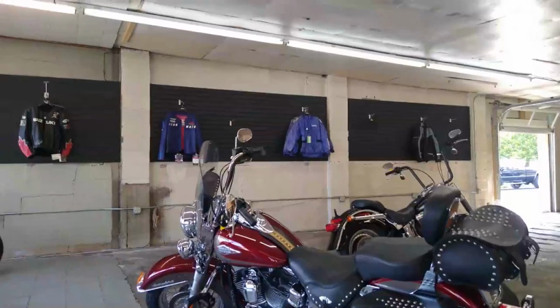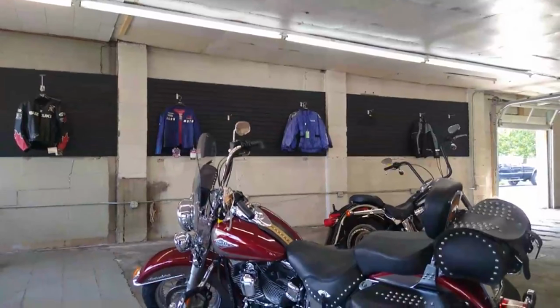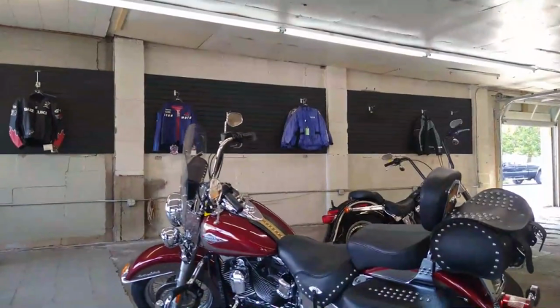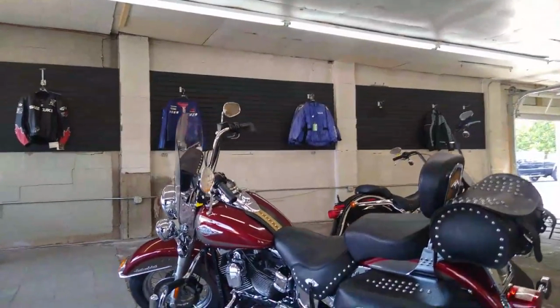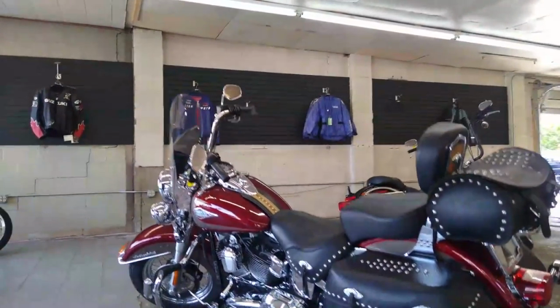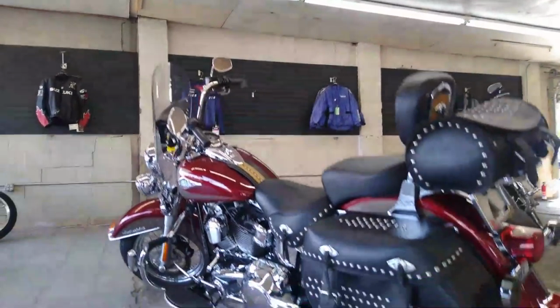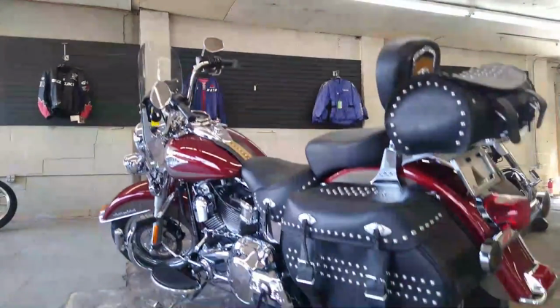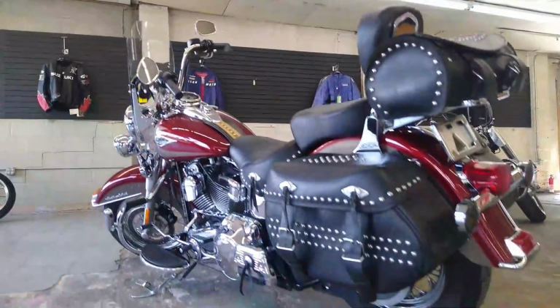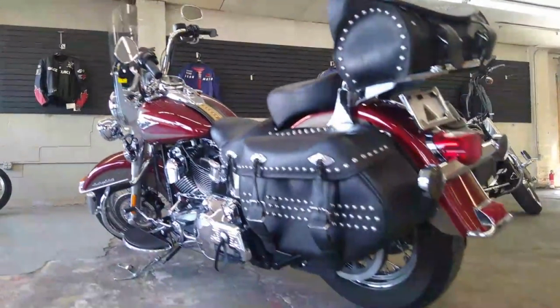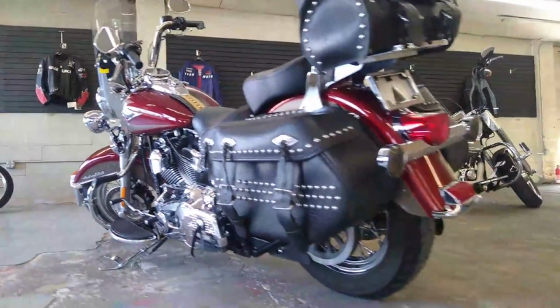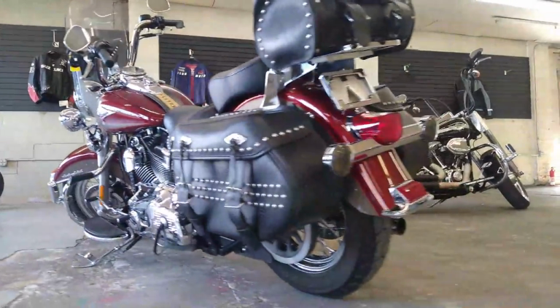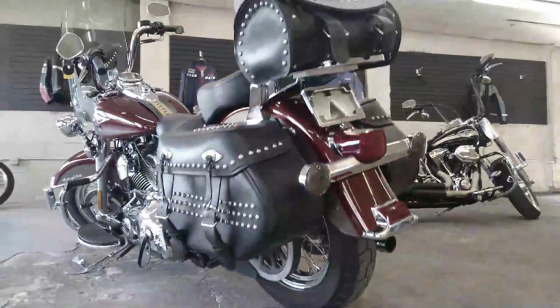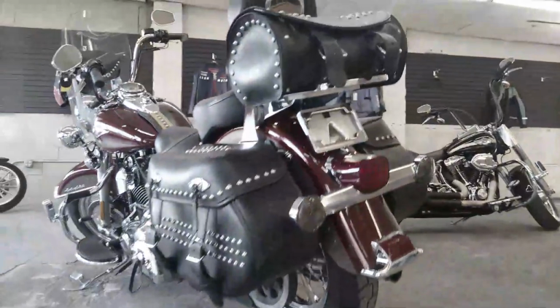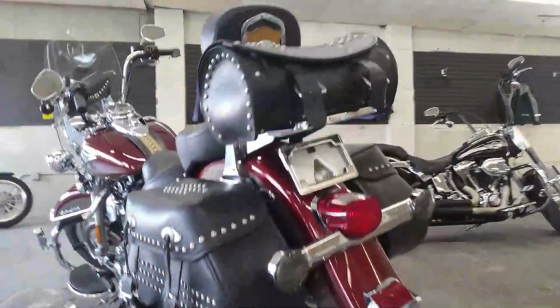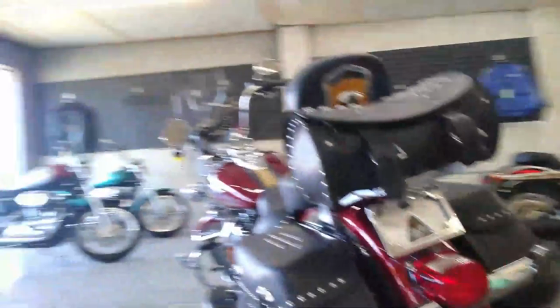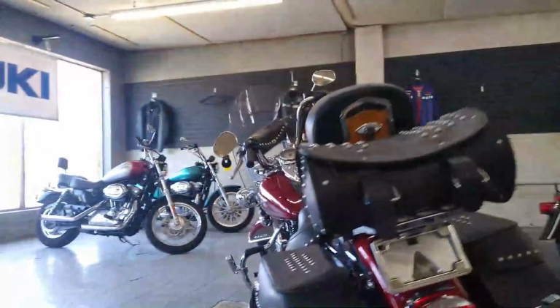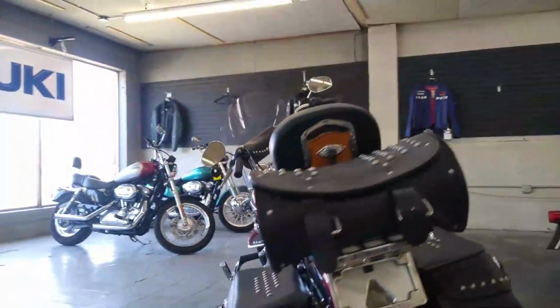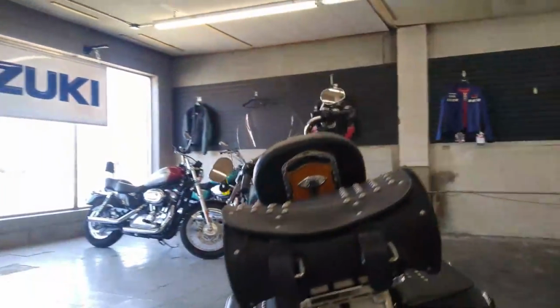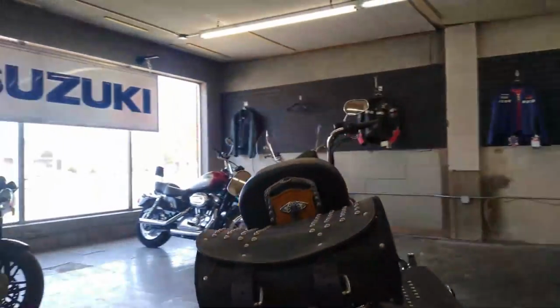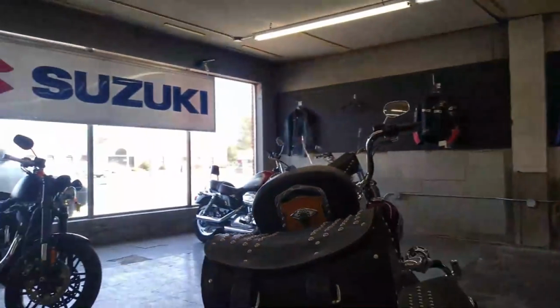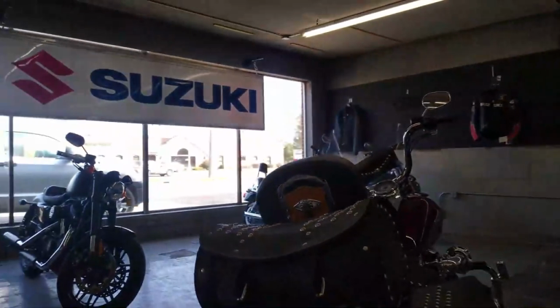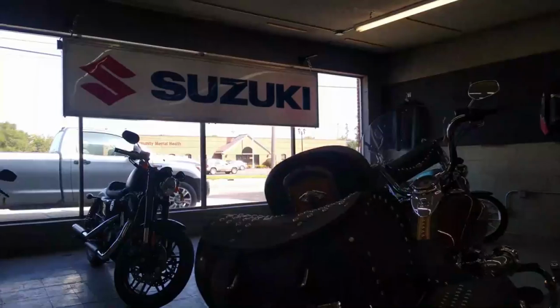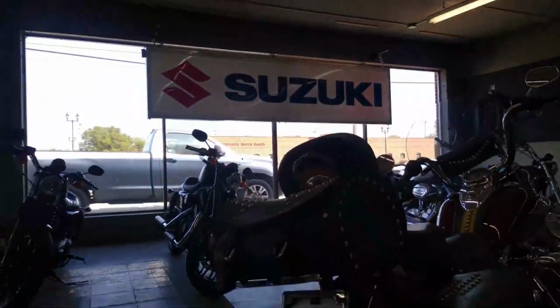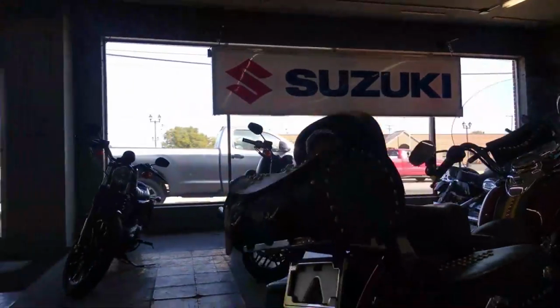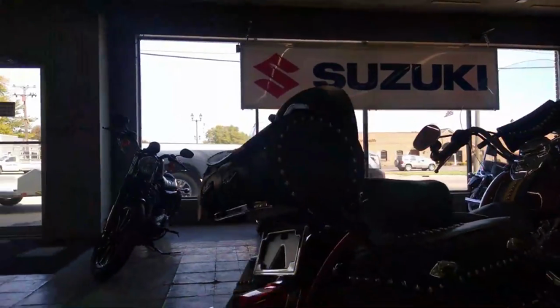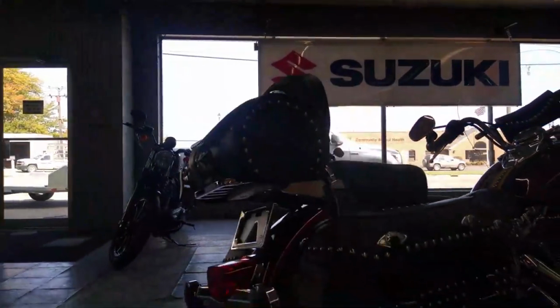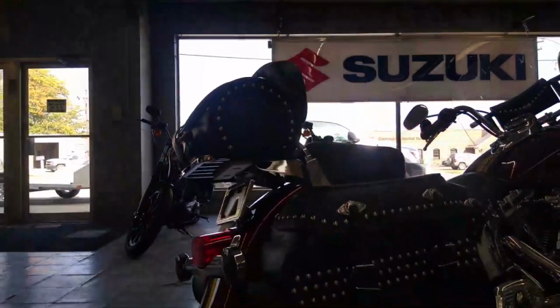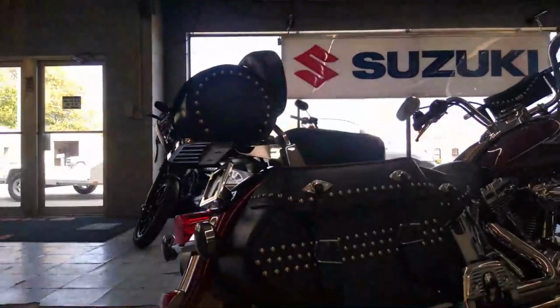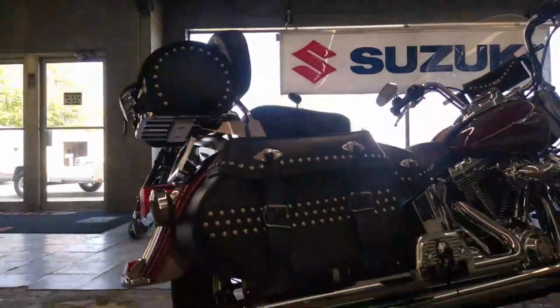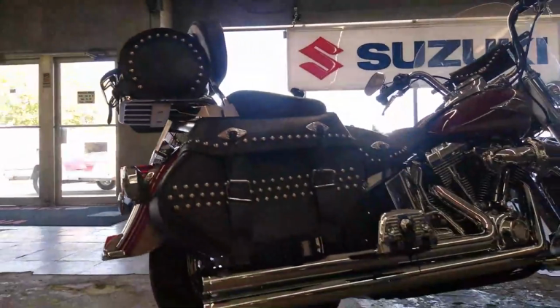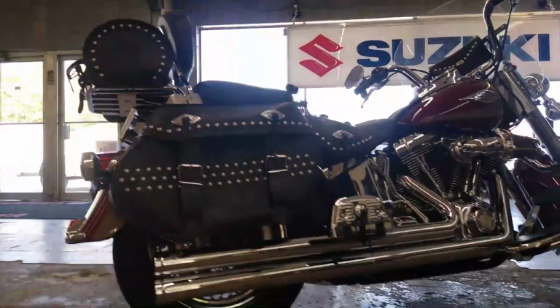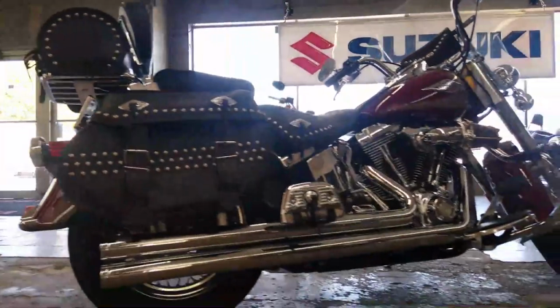Hey guys, ApprovalPowerSports.com here doing a video on one of the ones we just got in. It's a Harley-Davidson 2009 Heritage Softail for sale — it's only got 19,208 miles and it's a super clean bike all the way around.